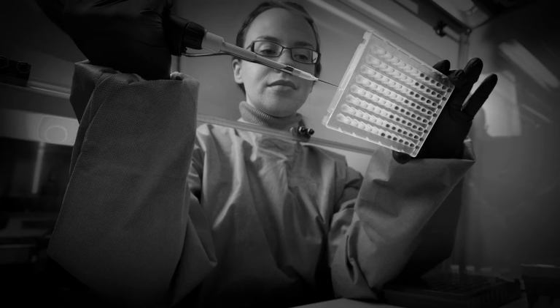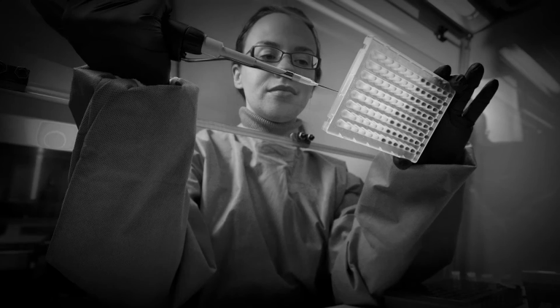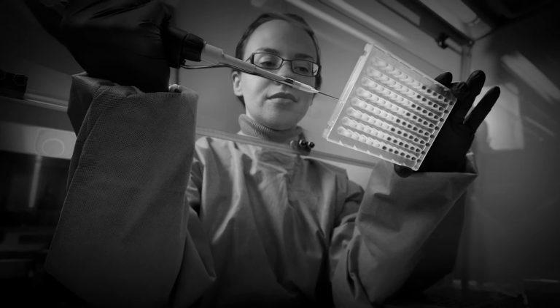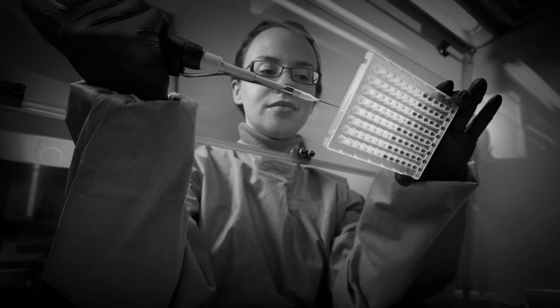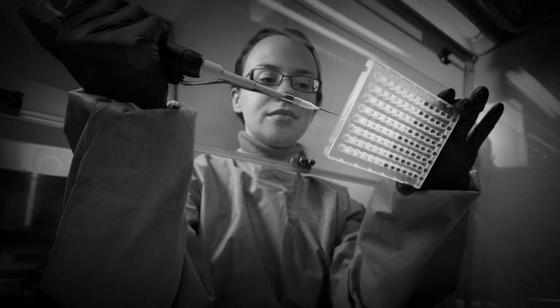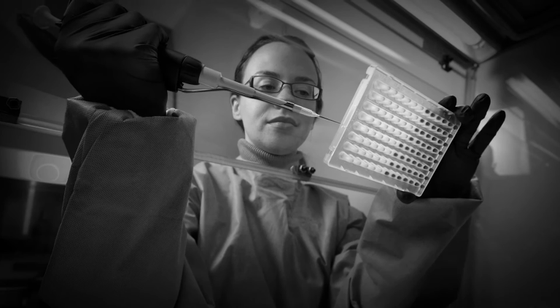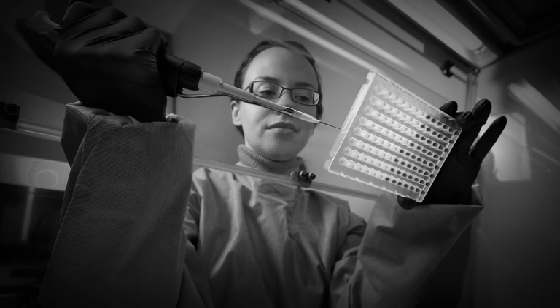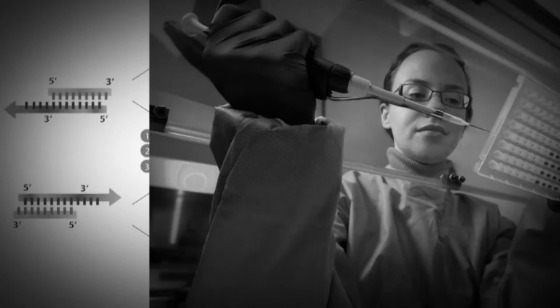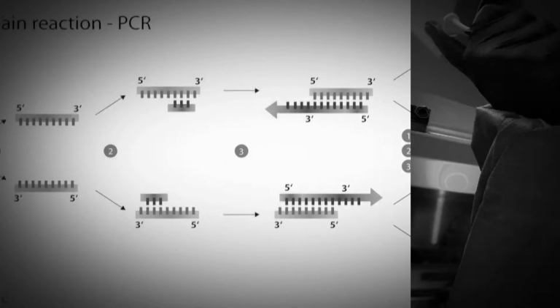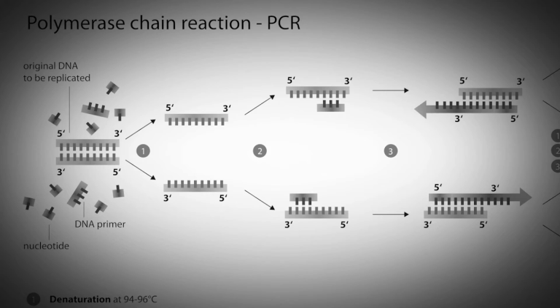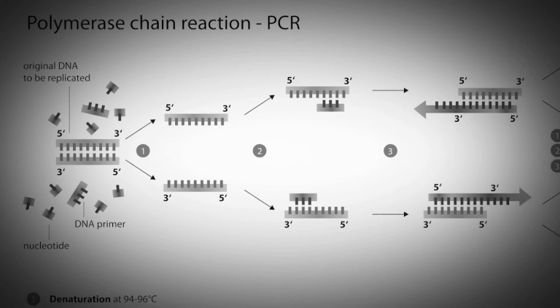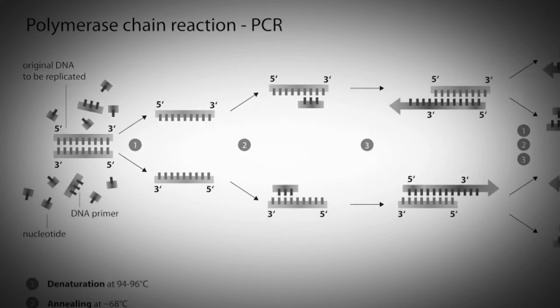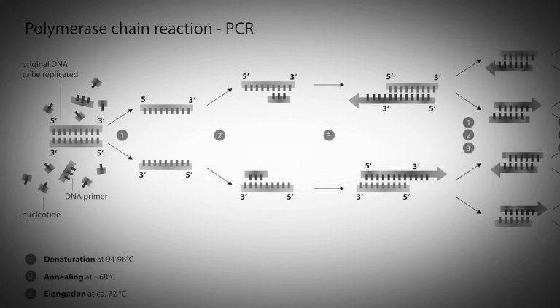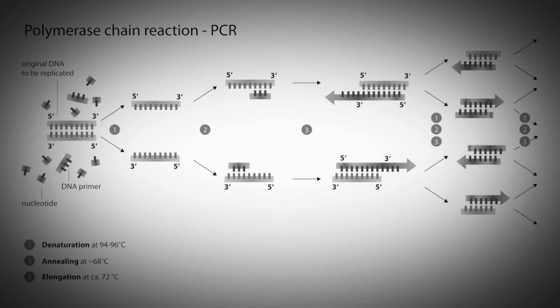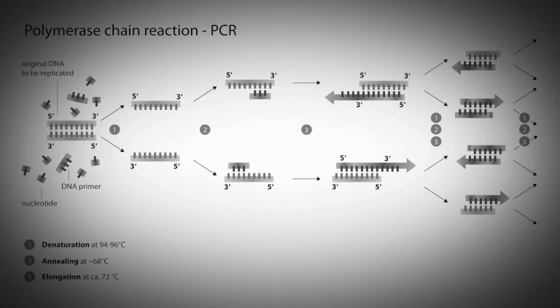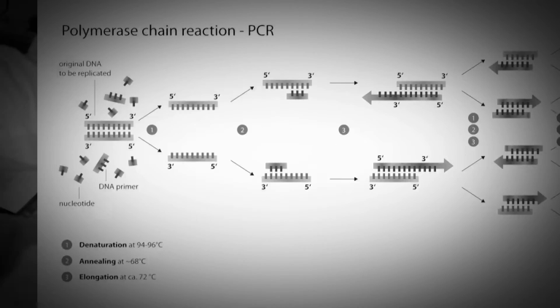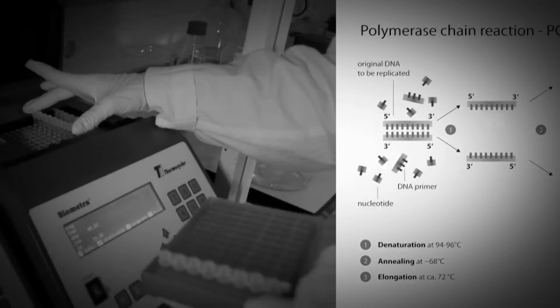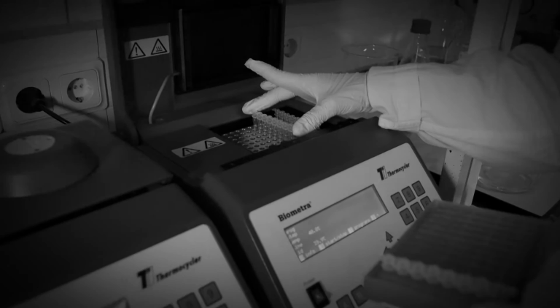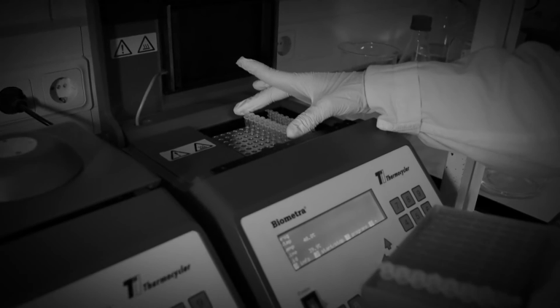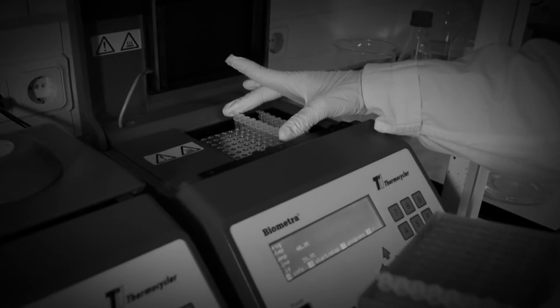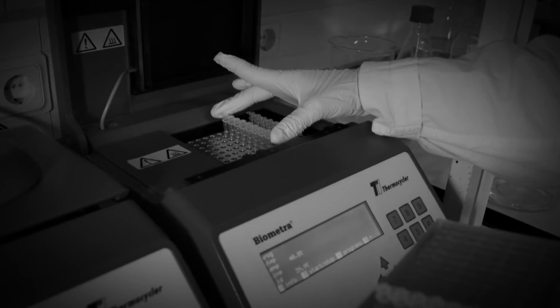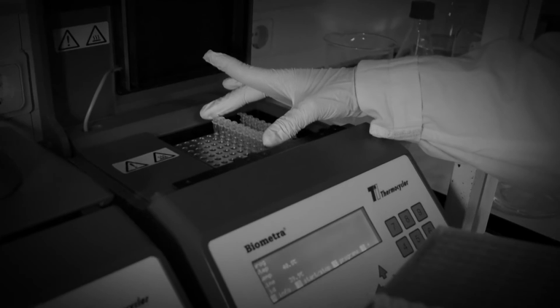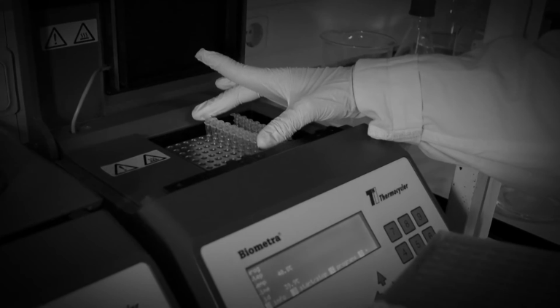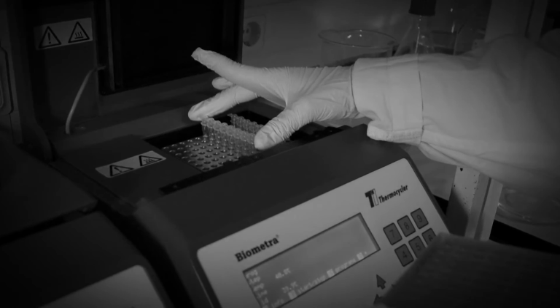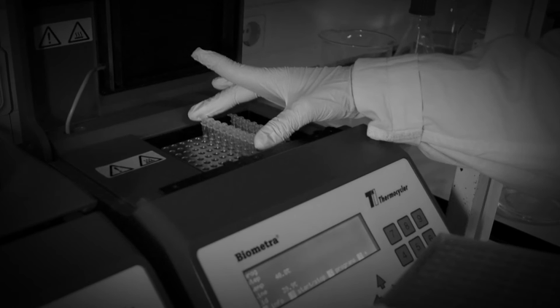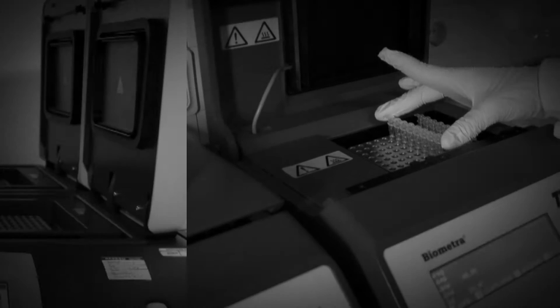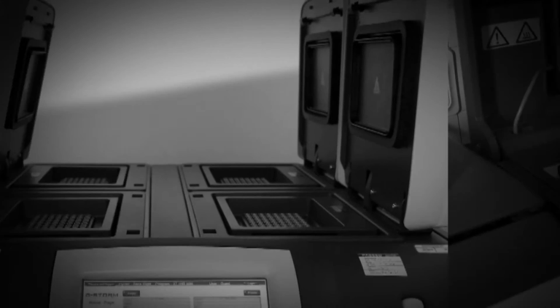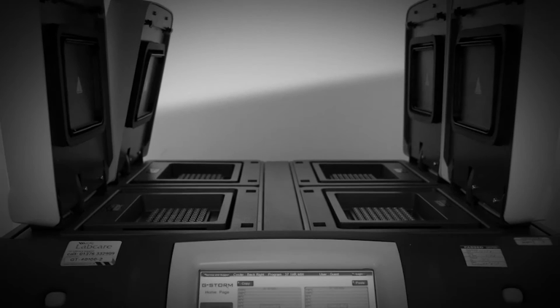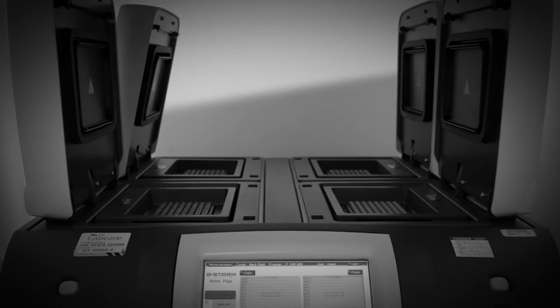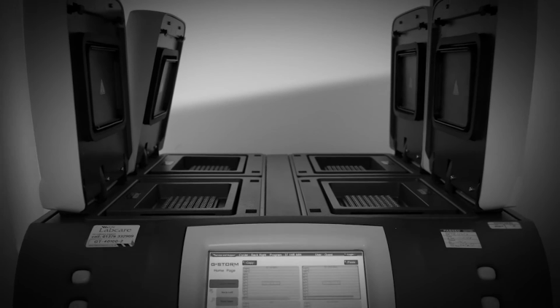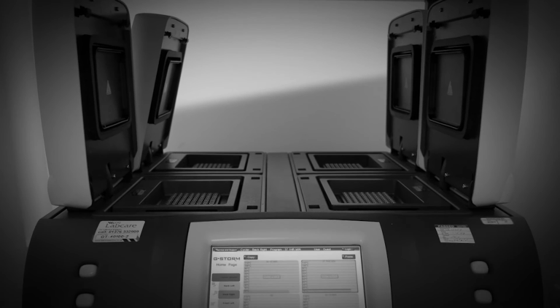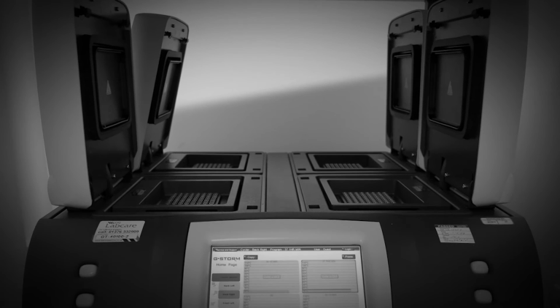Conventional PCR testing procedures require multiple steps via expensive, time-consuming, and complicated thermocyclers costing tens of thousands of dollars.